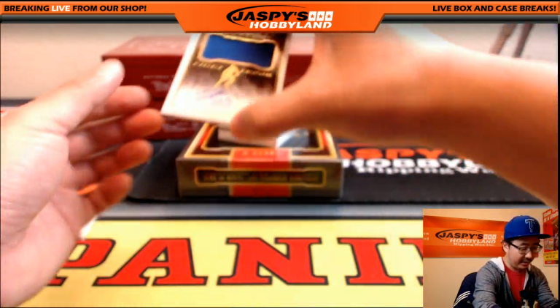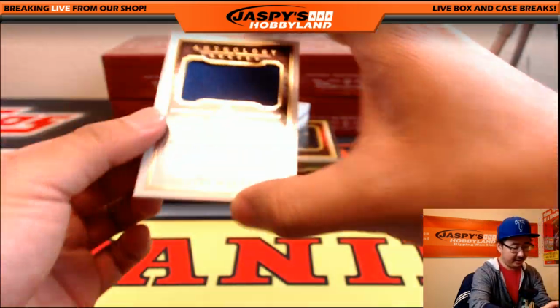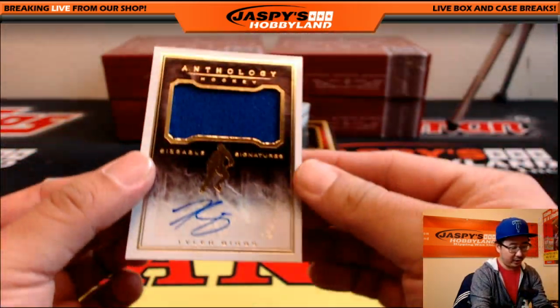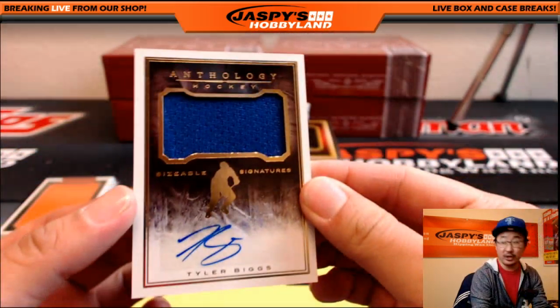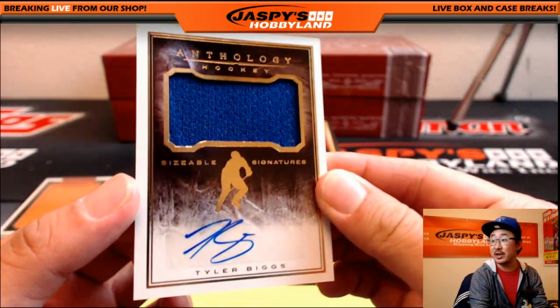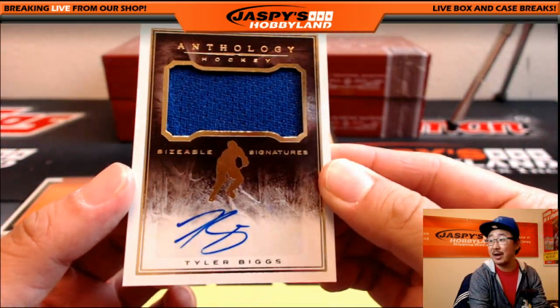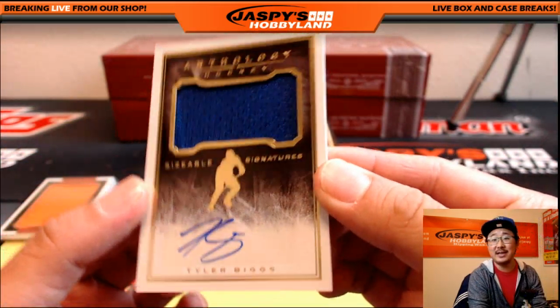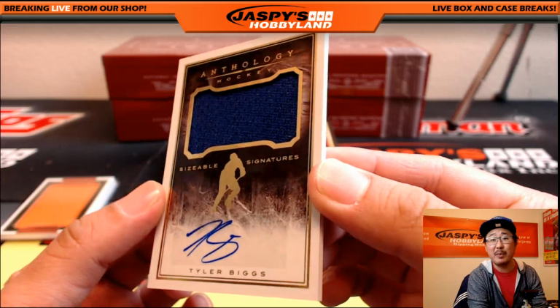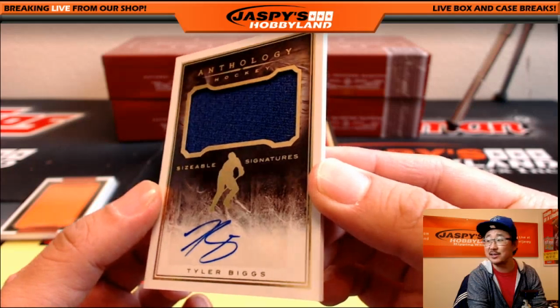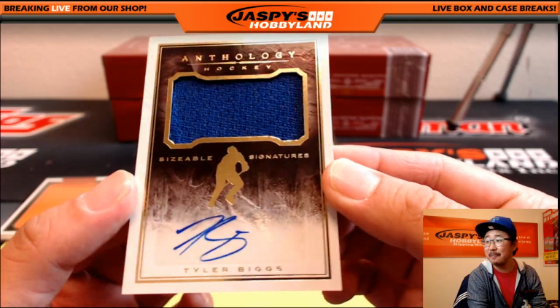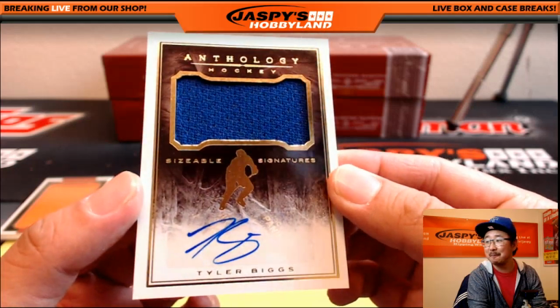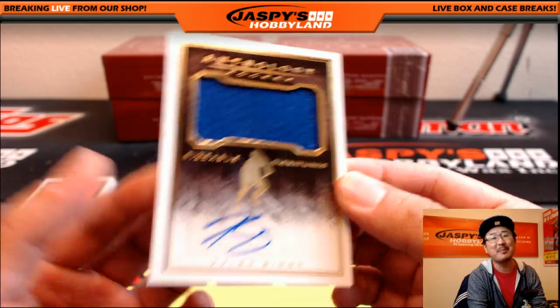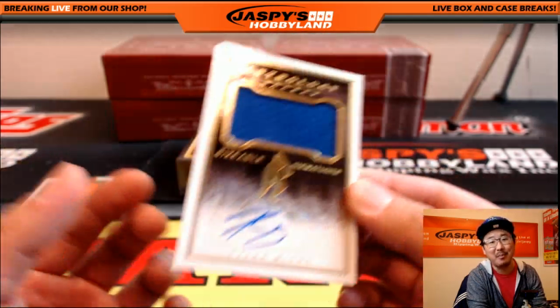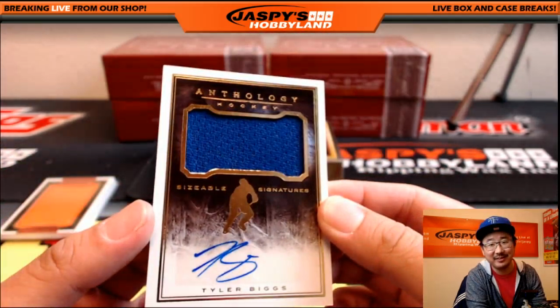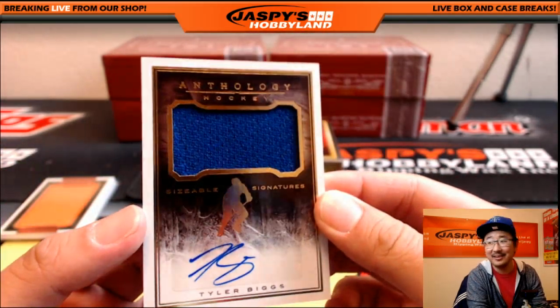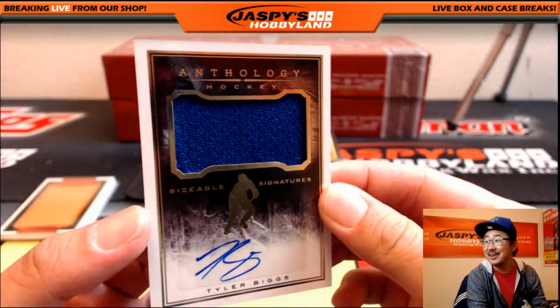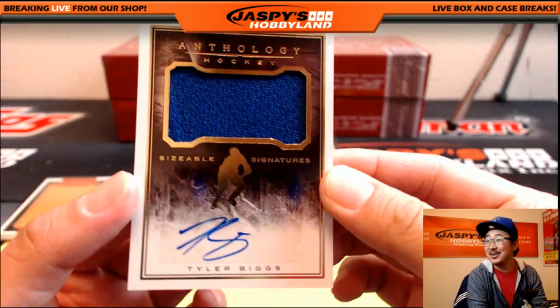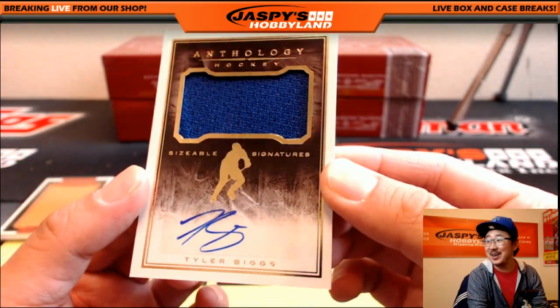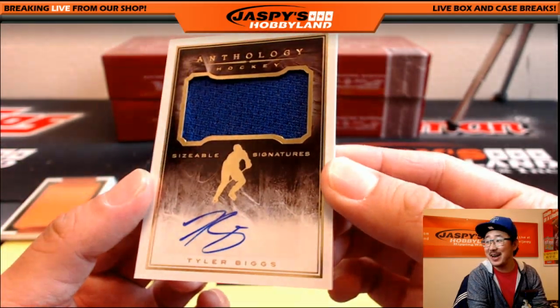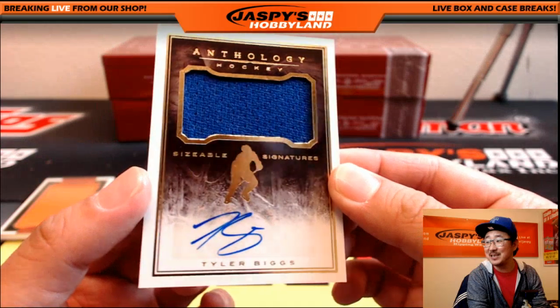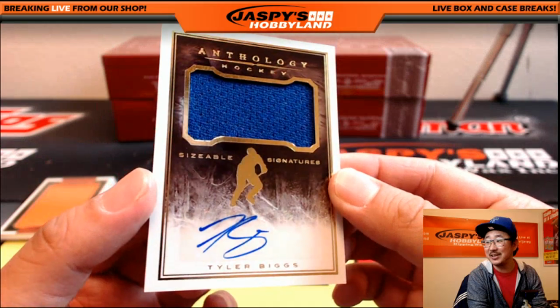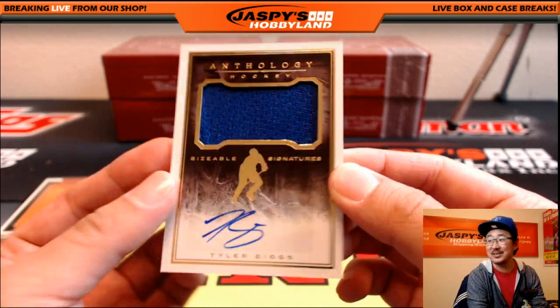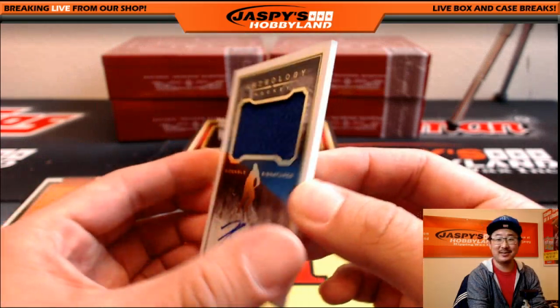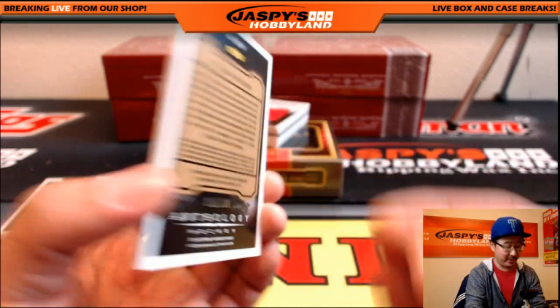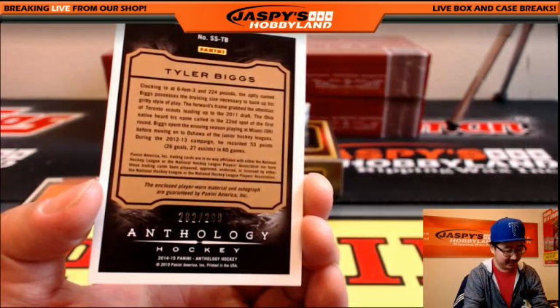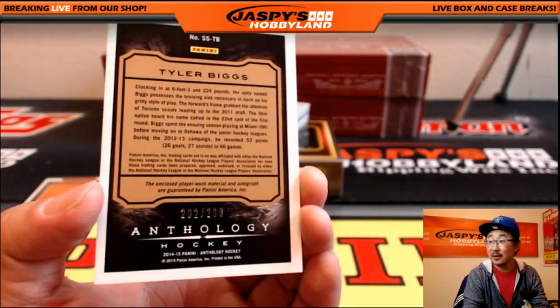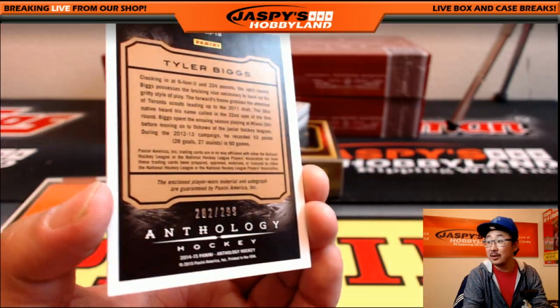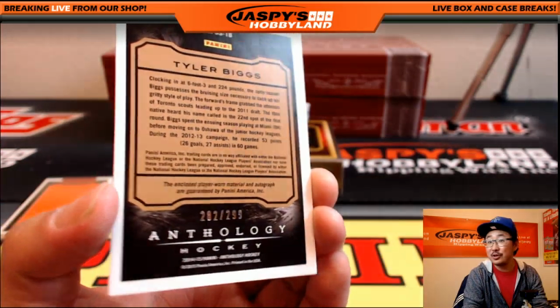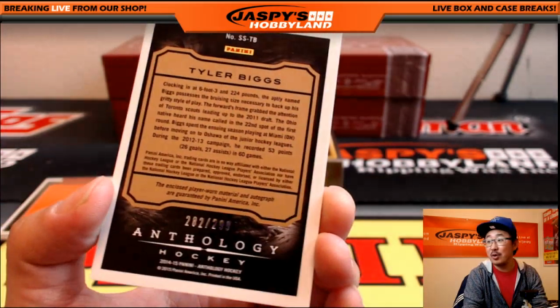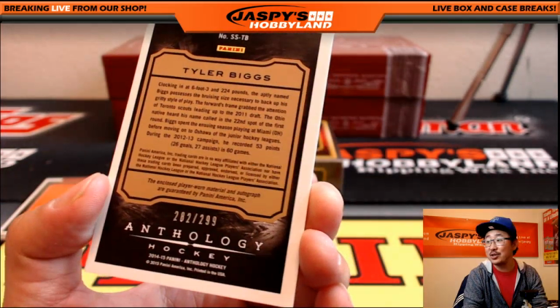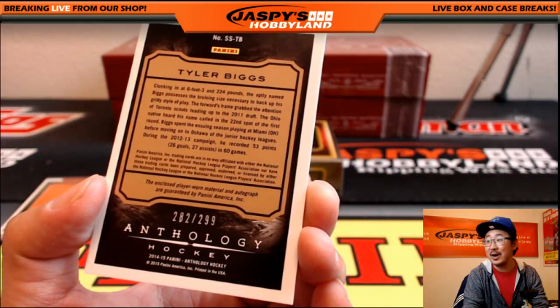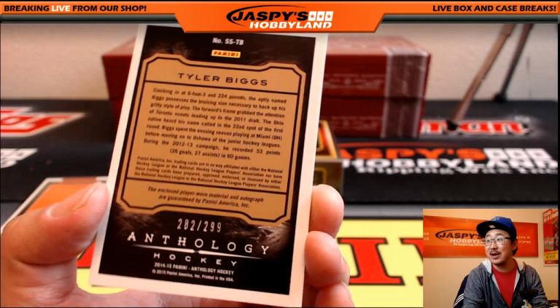Anthology jersey autograph — Tyler Biggs. Sizable signatures. Tyler Biggs, 282 out of 299.